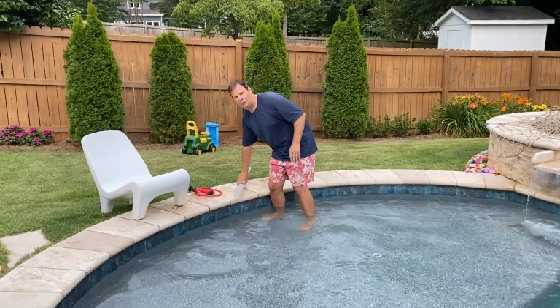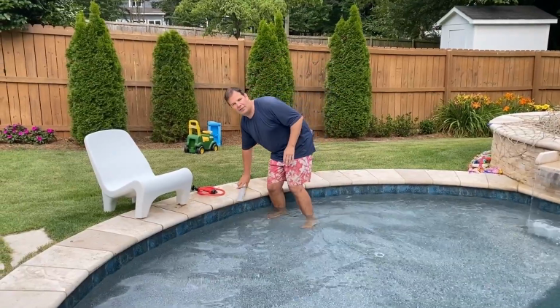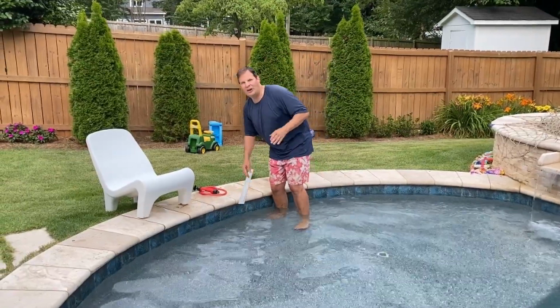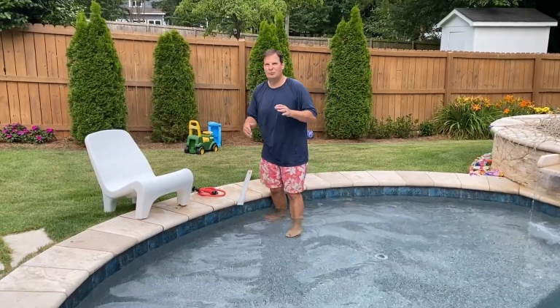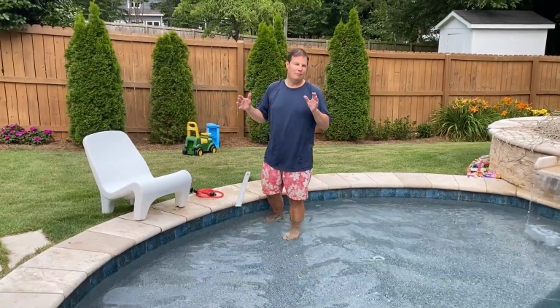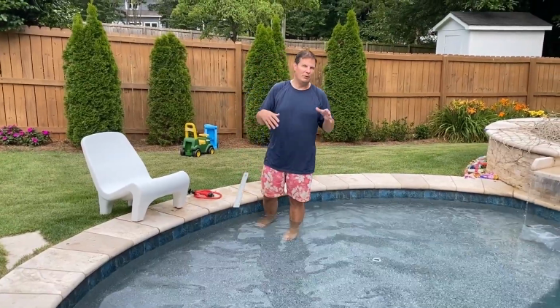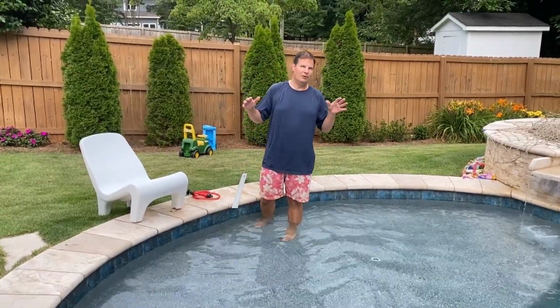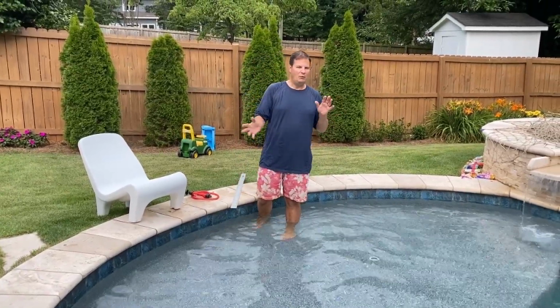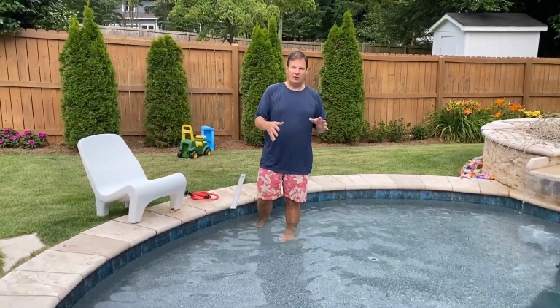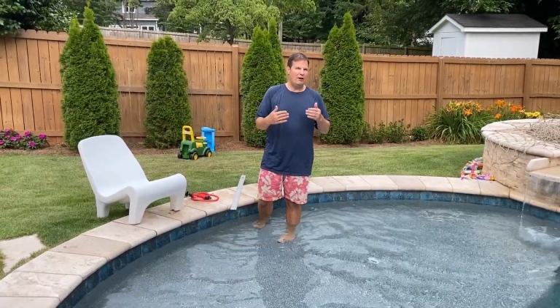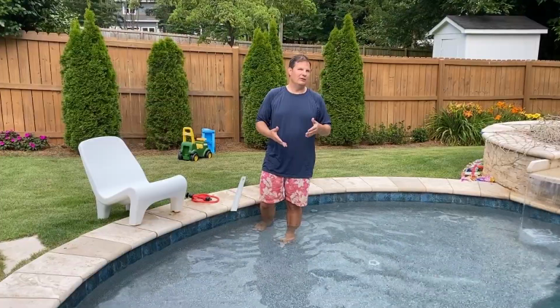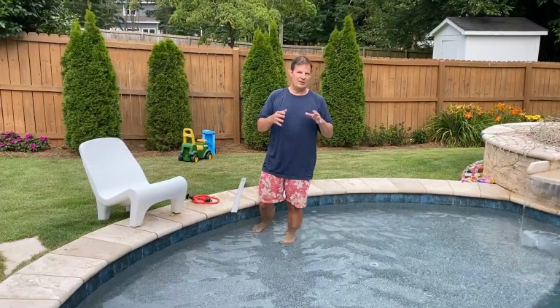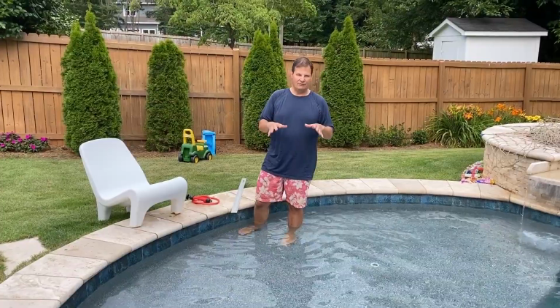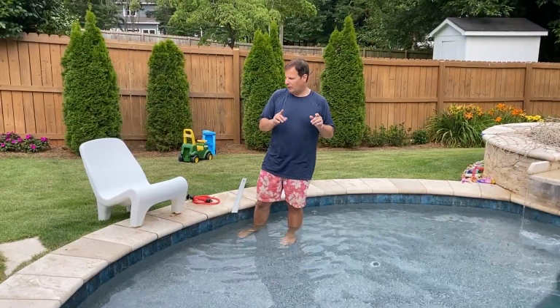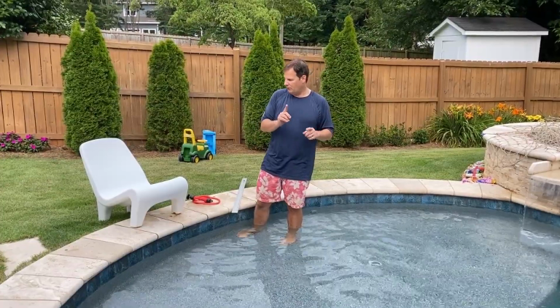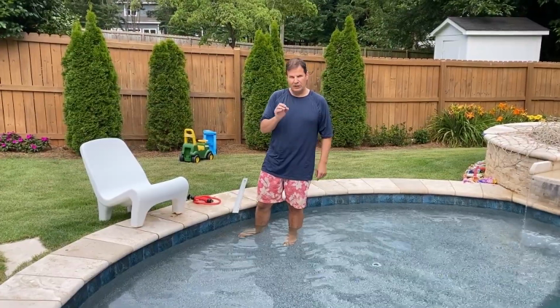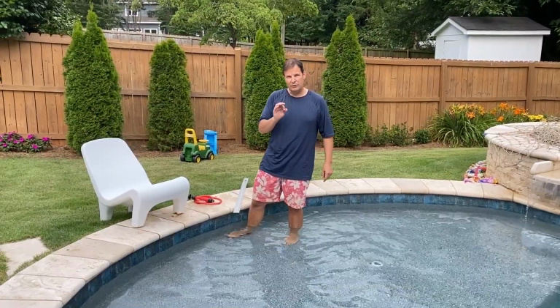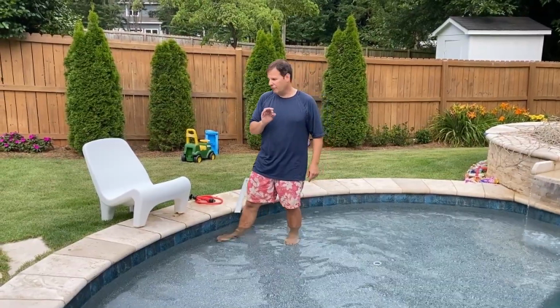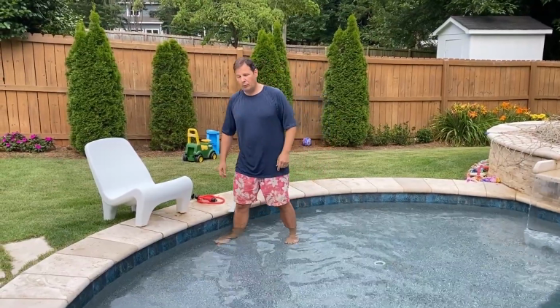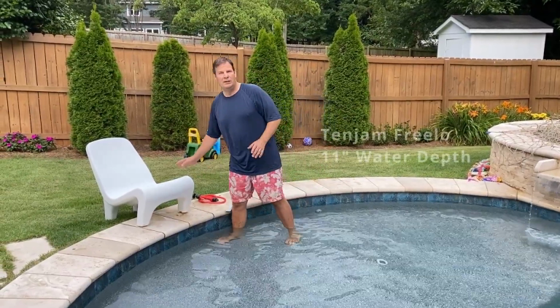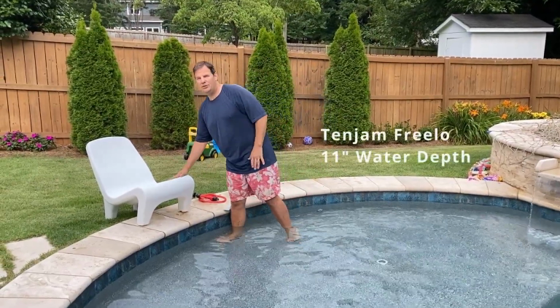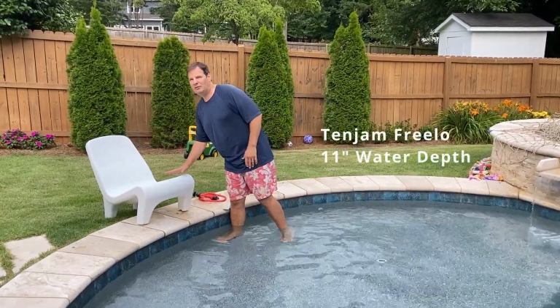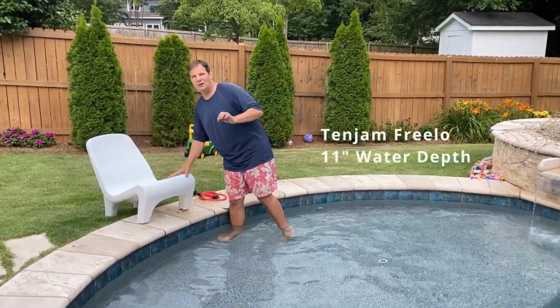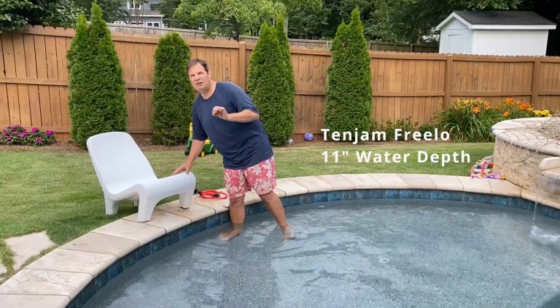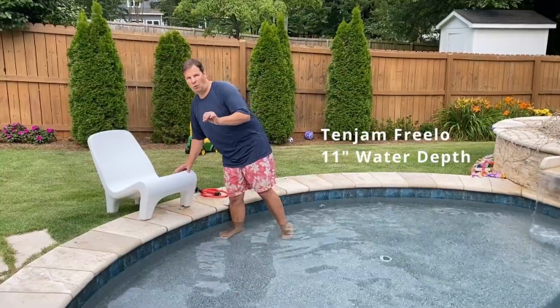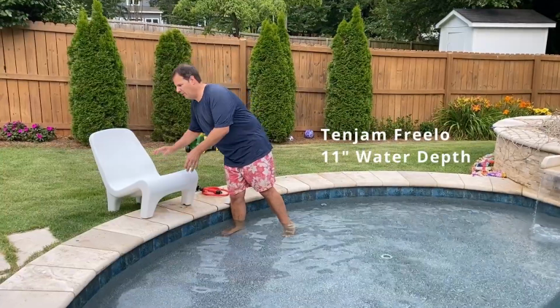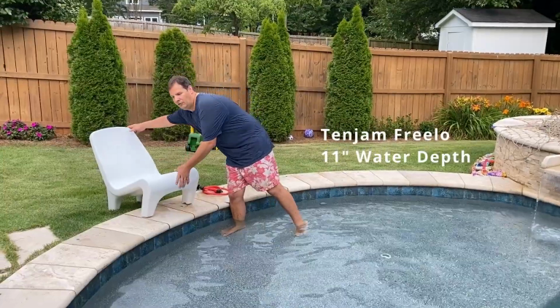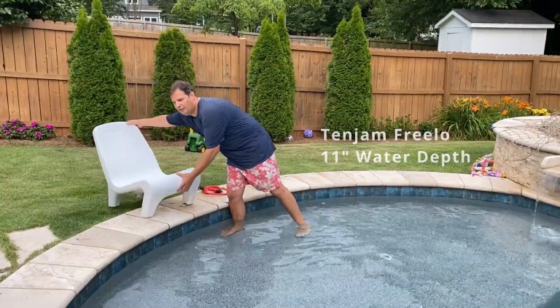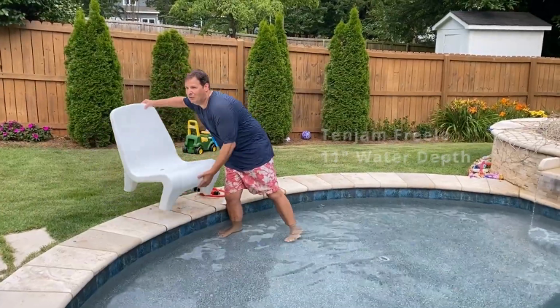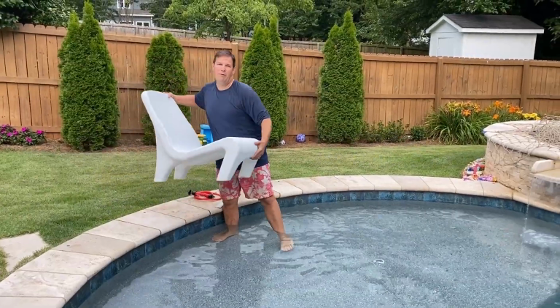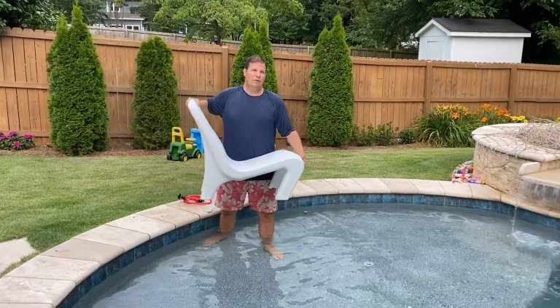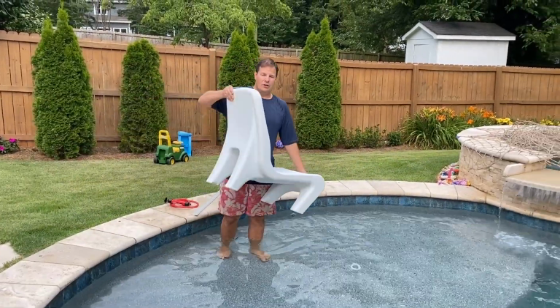Also, think about your active pool depth. People in the pool, waves in the pool — that all increases the active depth. We're going to put Freeload, the new chair, in the pool, and this chair works up to 11 inch water depth. So this is the maximum depth for the Freeload chair today.